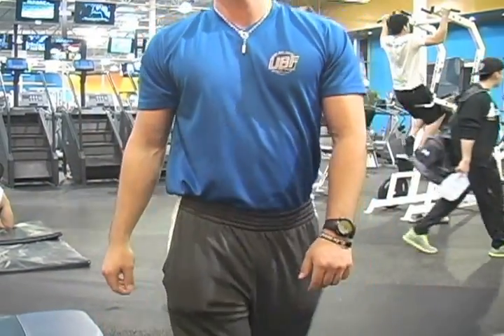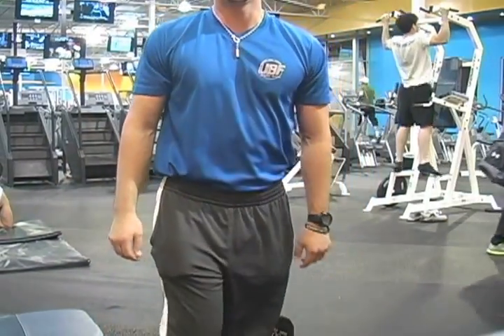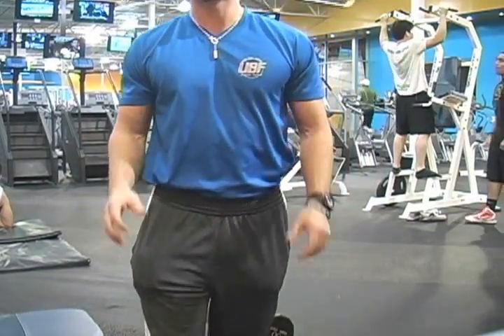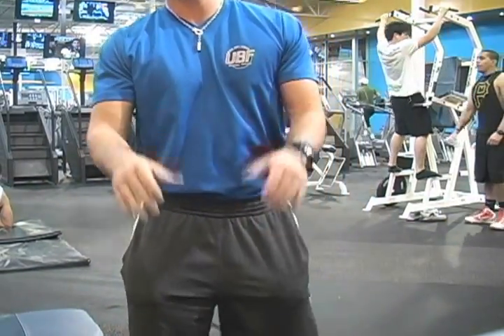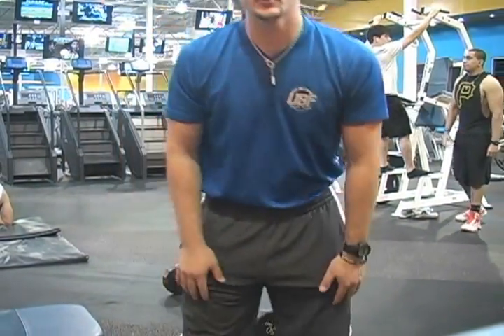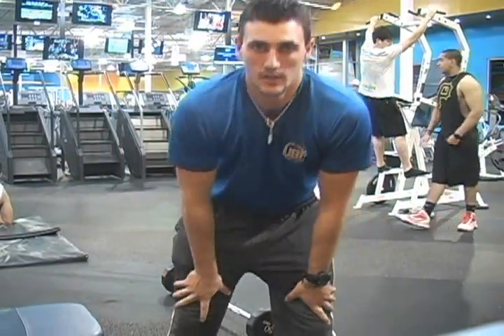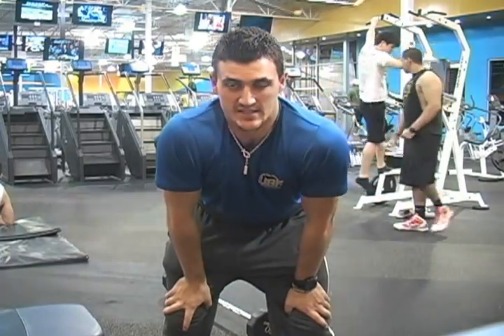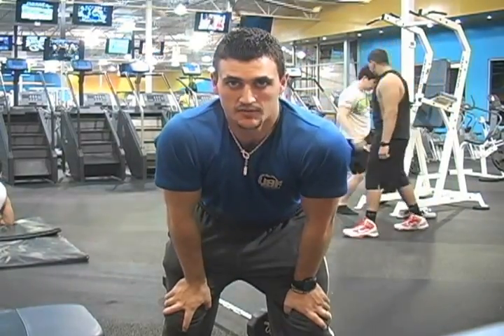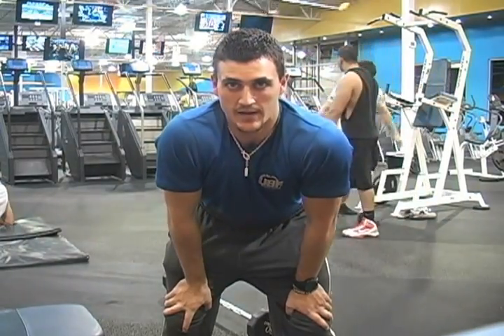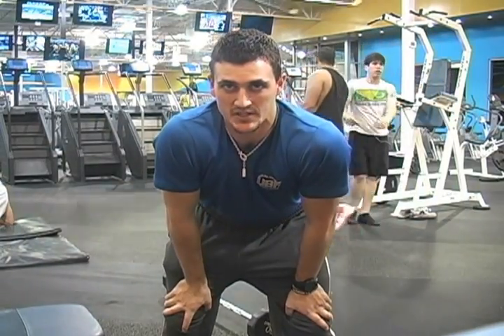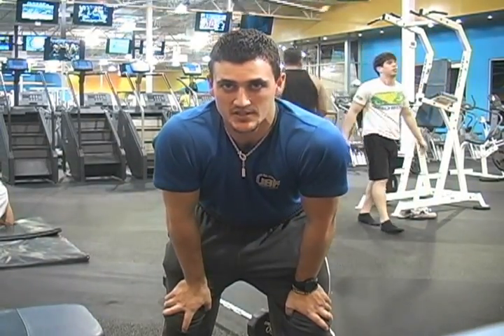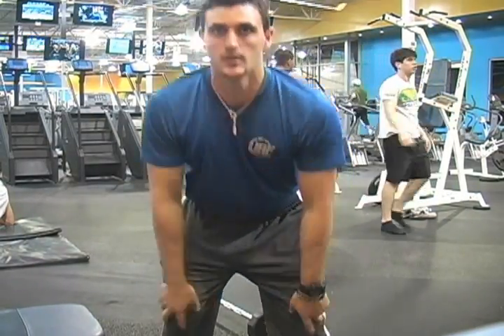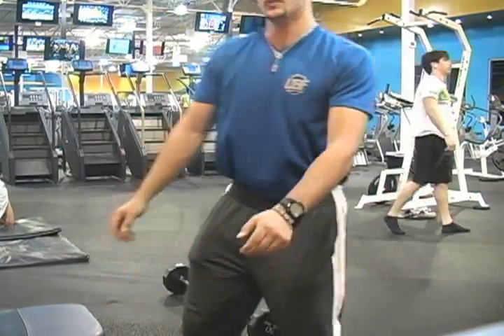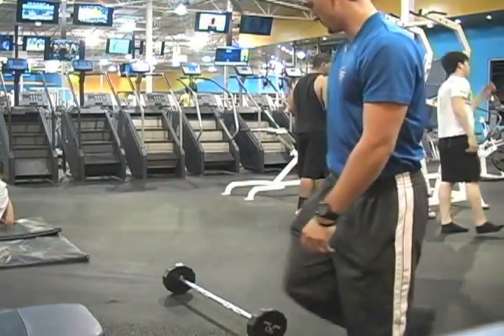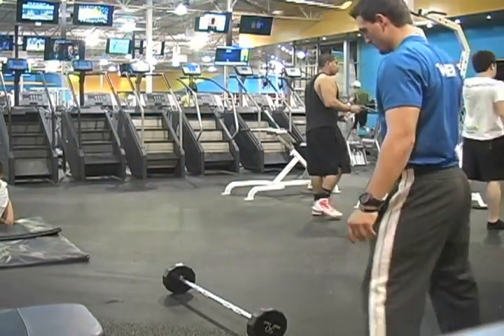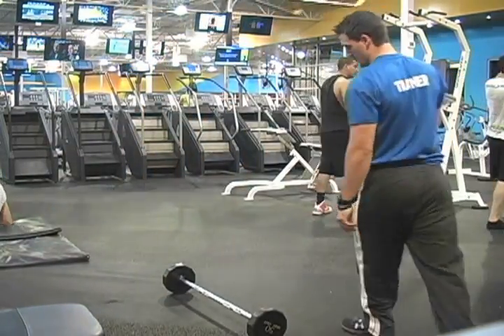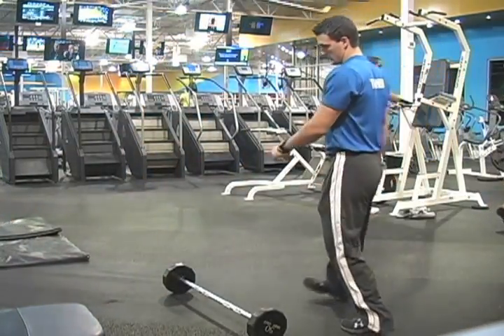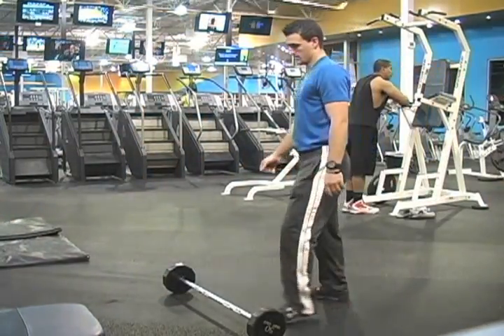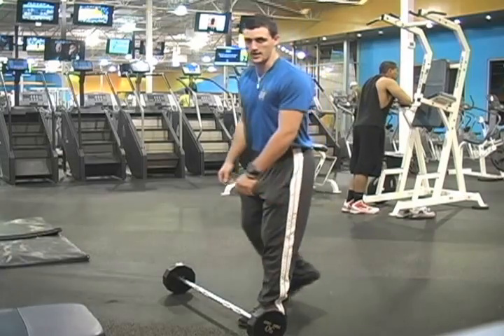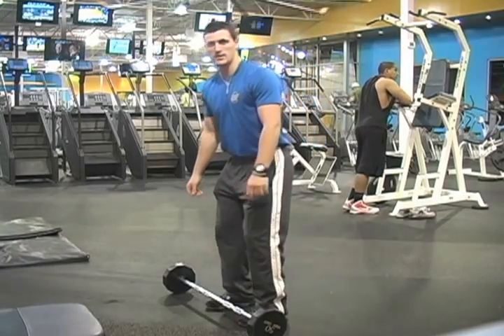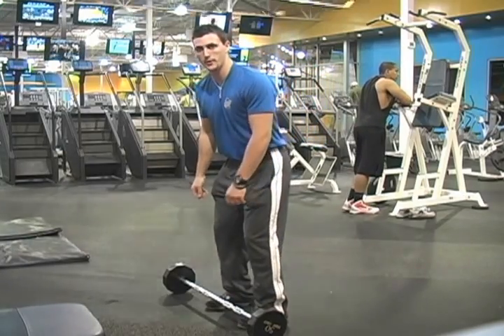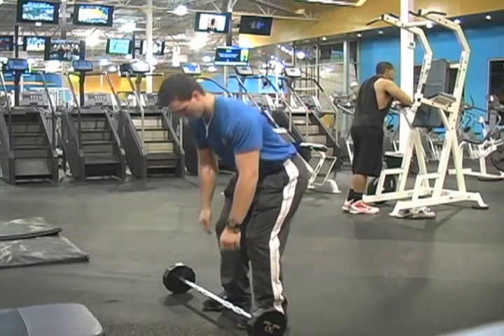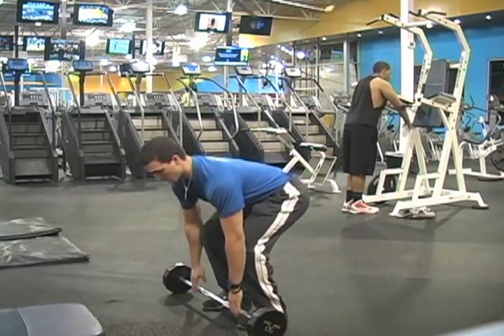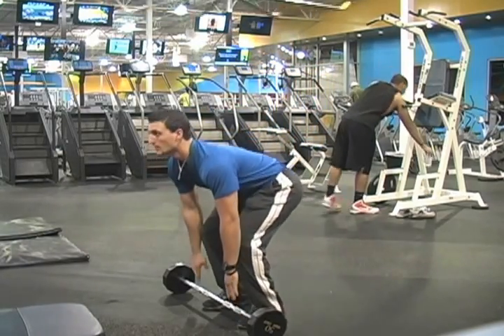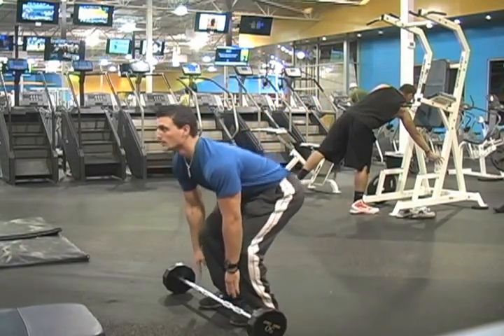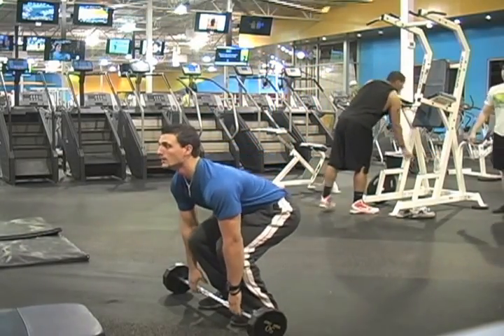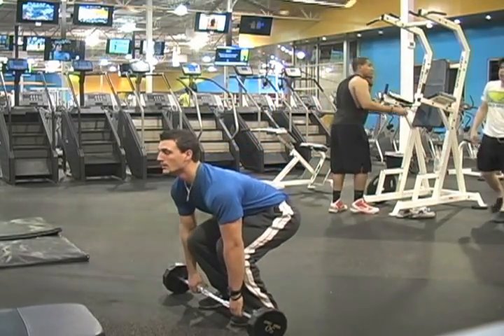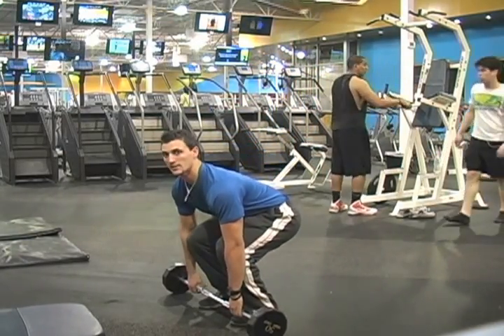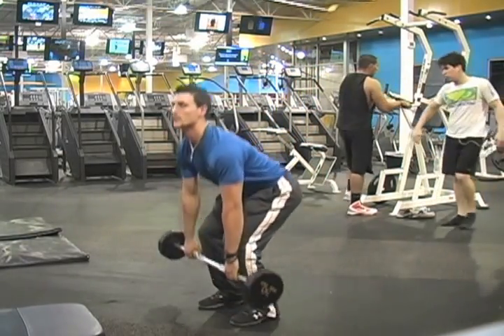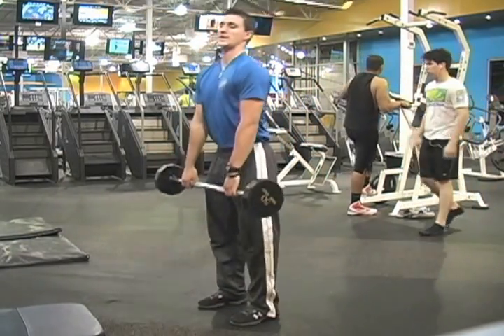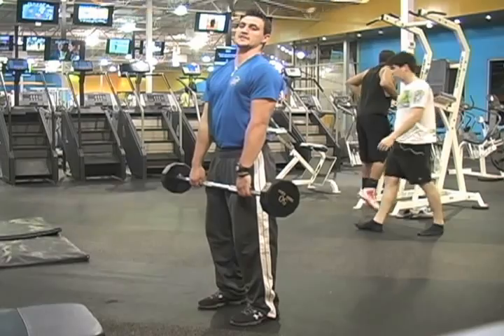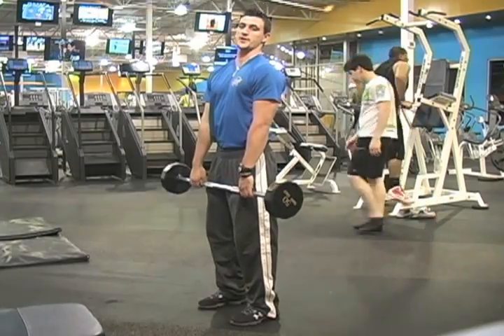Alright, the first exercise we're going to do is deadlift, eight repetitions. Start with your weight on the floor. Lift. Make sure your back stays straight.